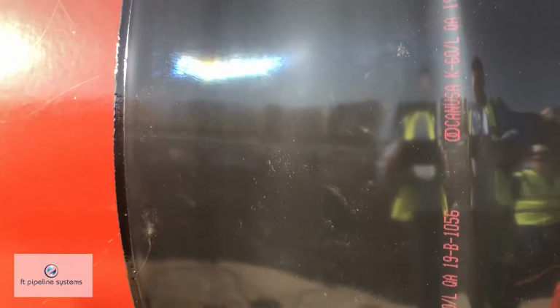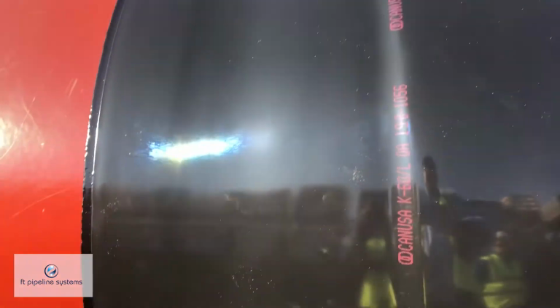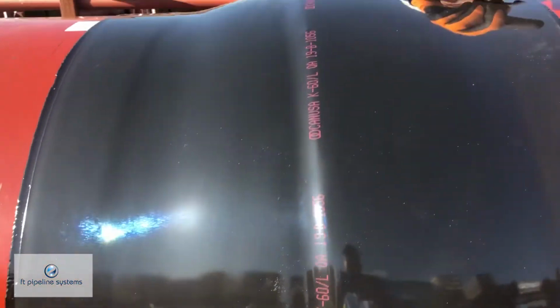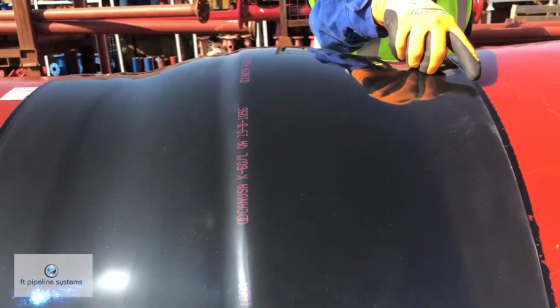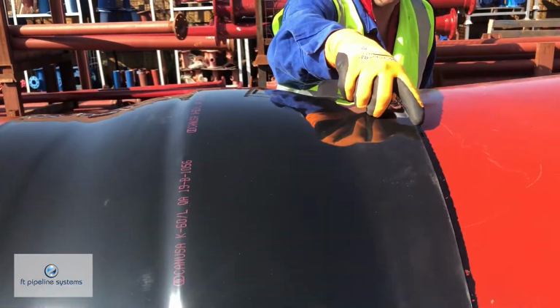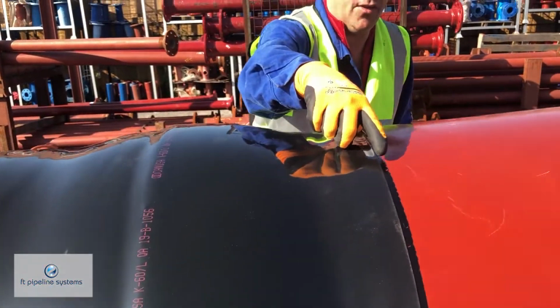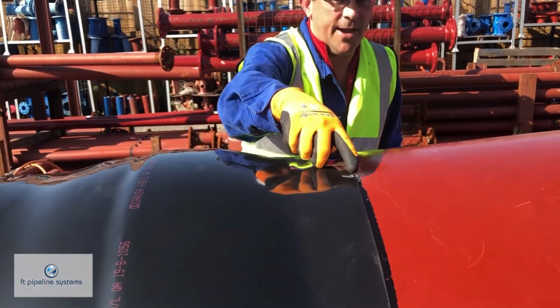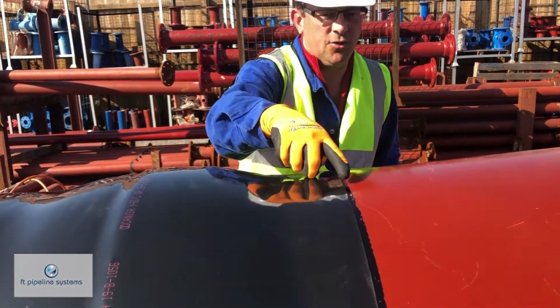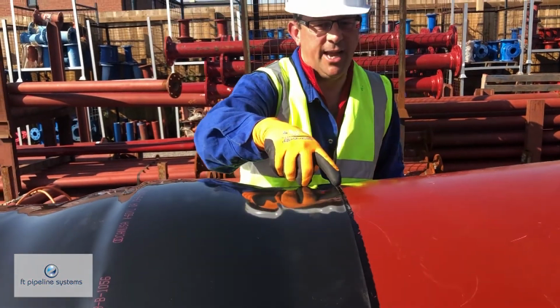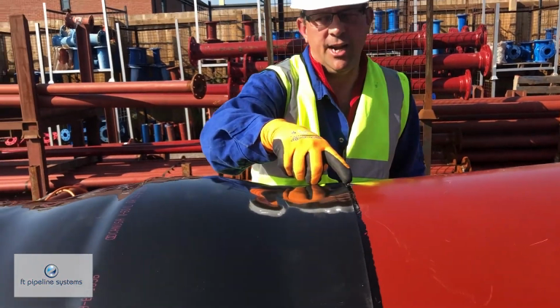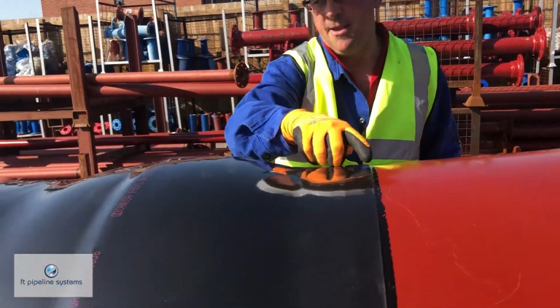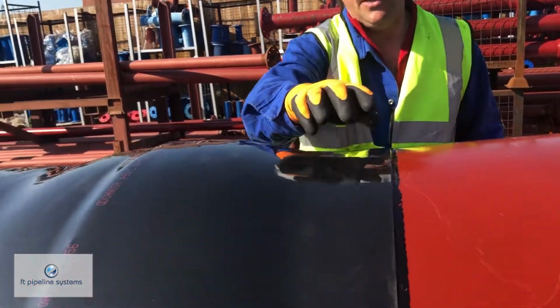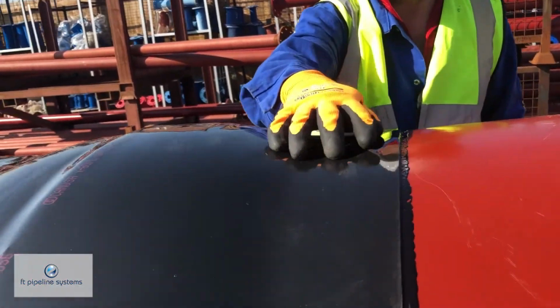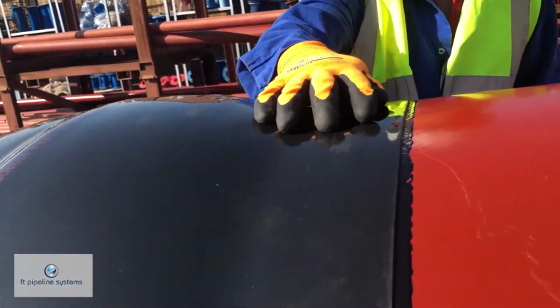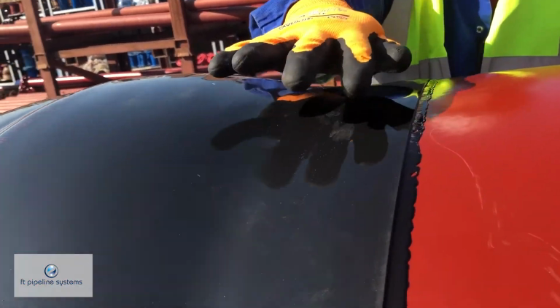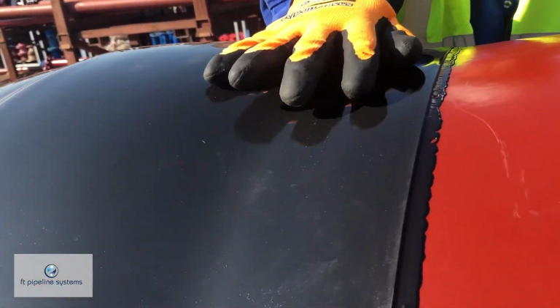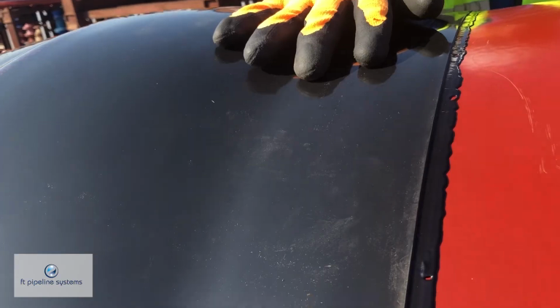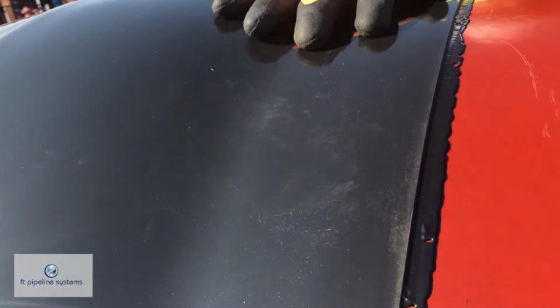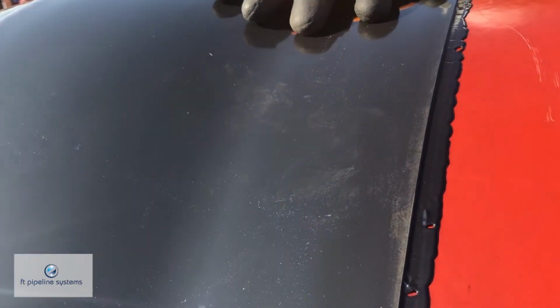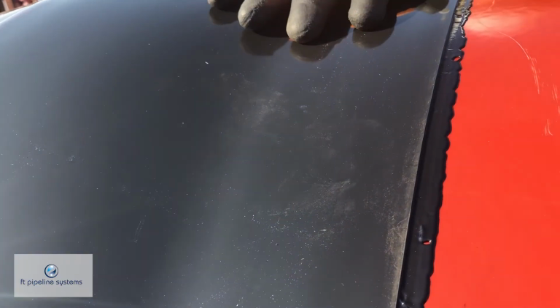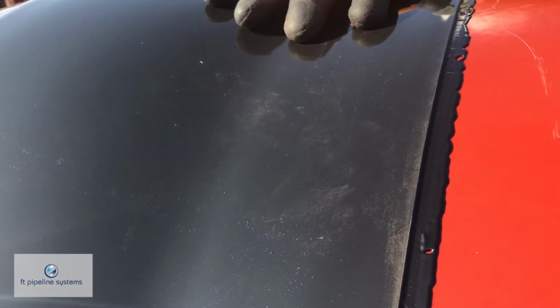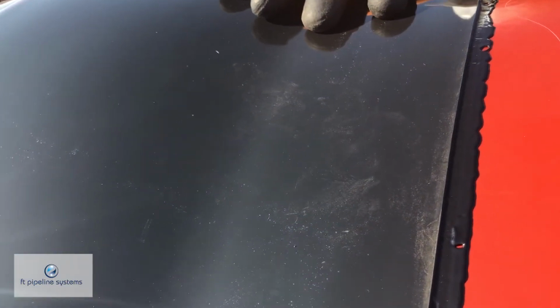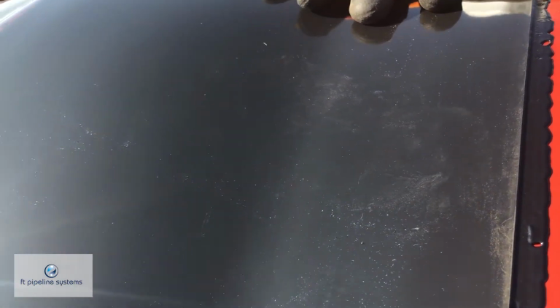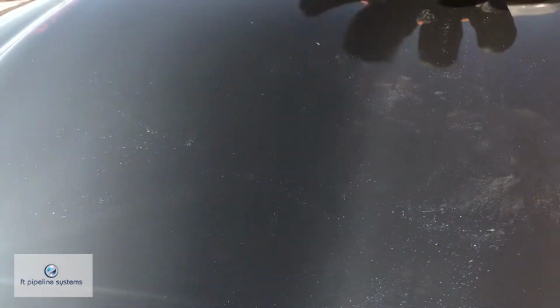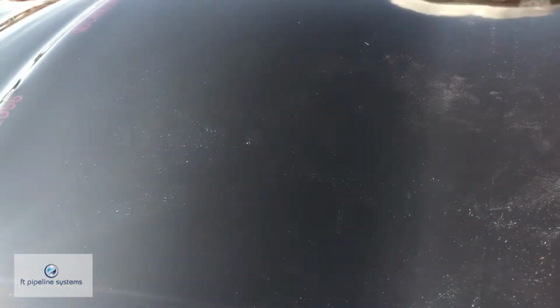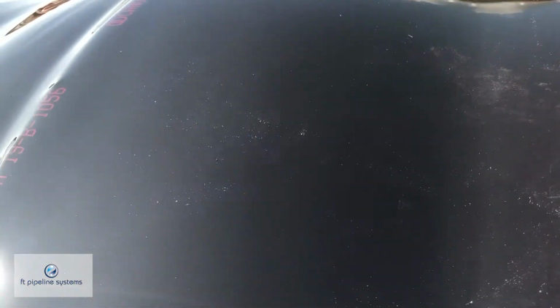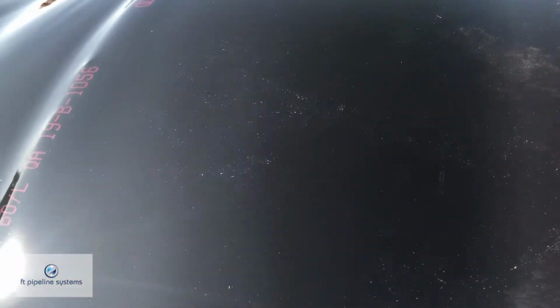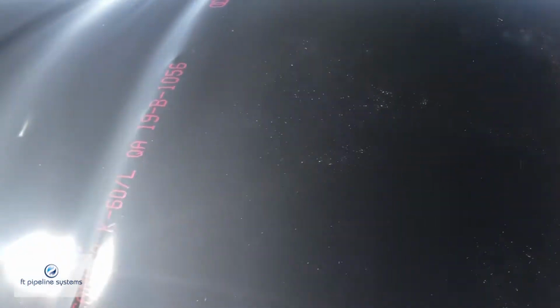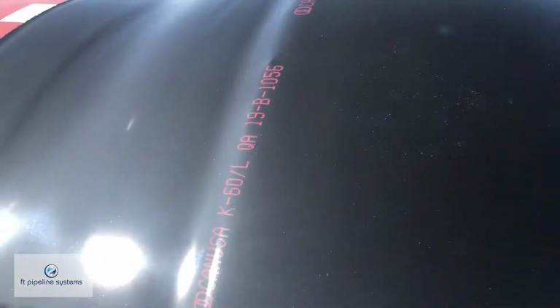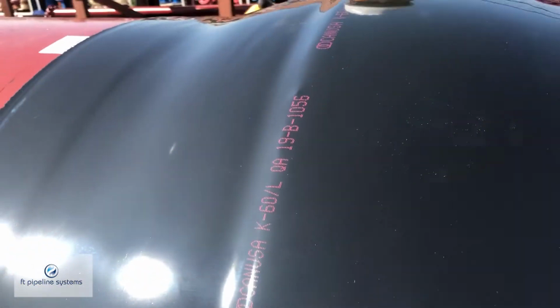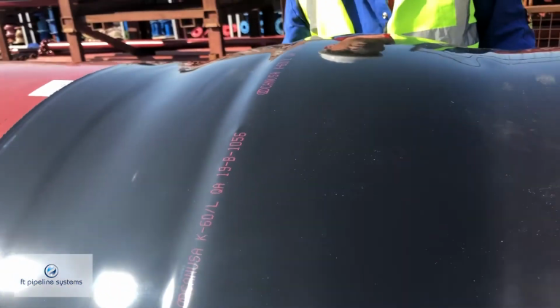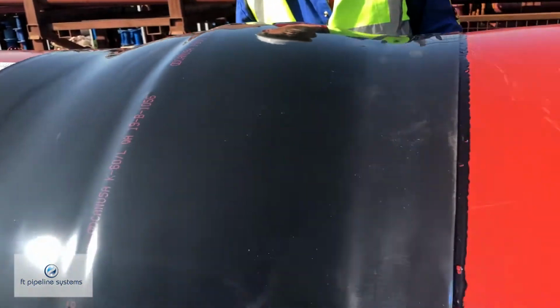You can see the bead of mastic that's coming out across the edge here. It's a good sign we've got decent surface preparation on this pipe work and that this sleeve has been installed in the correct fashion.